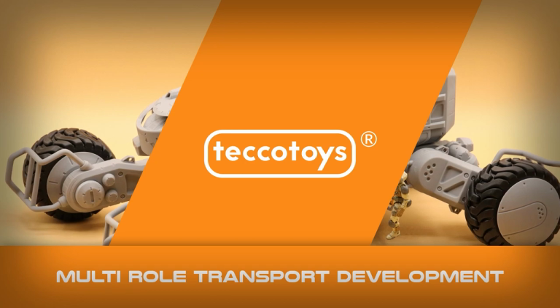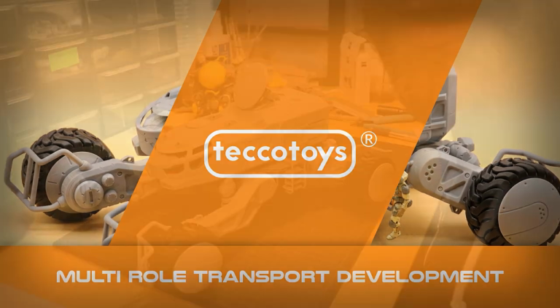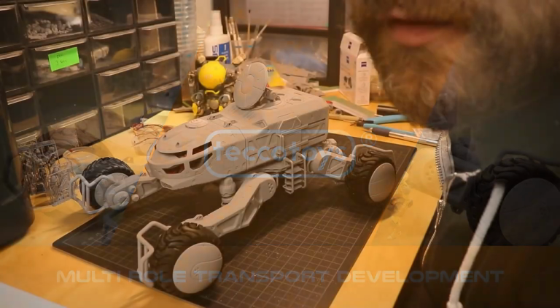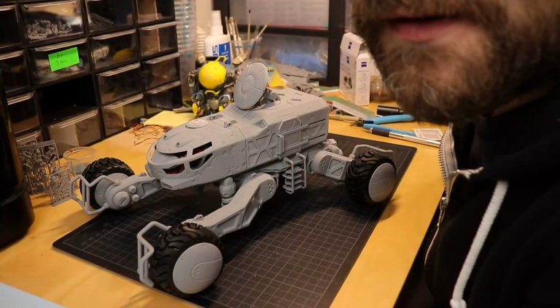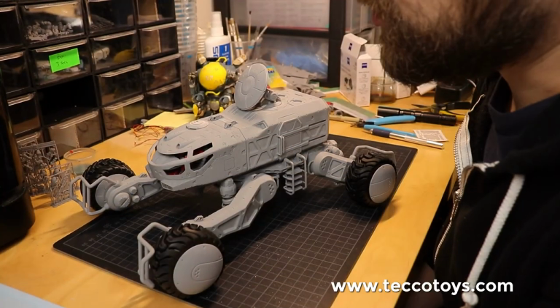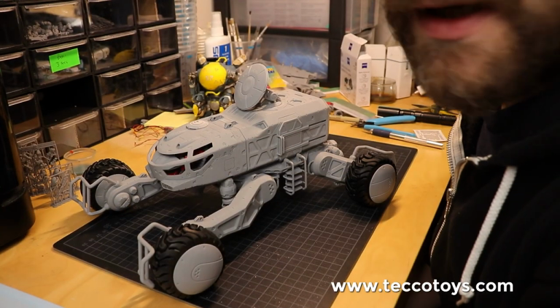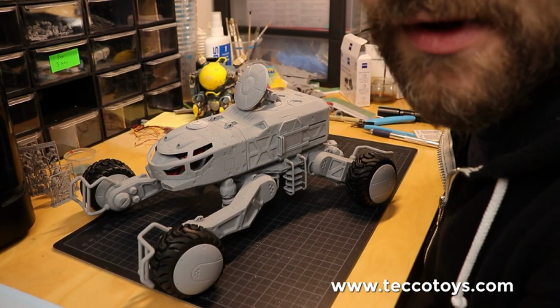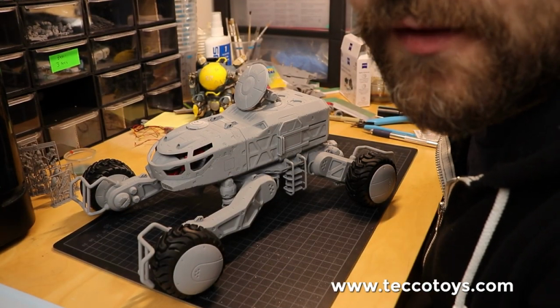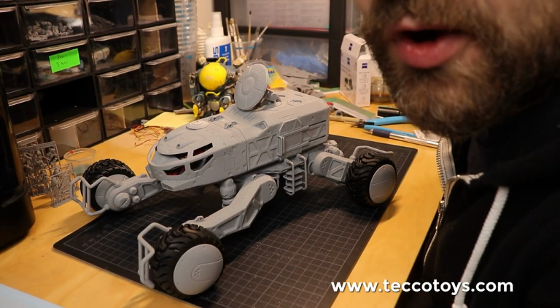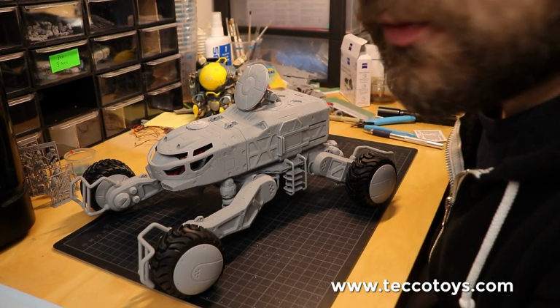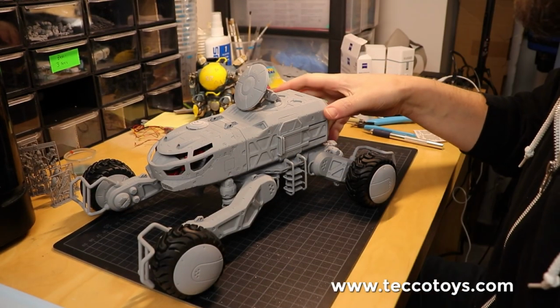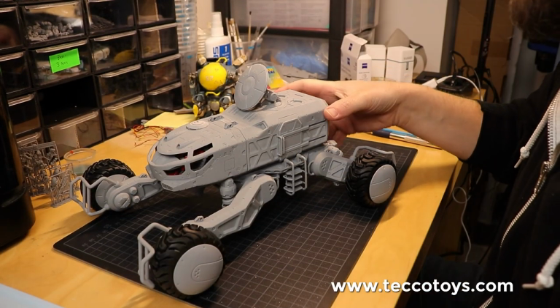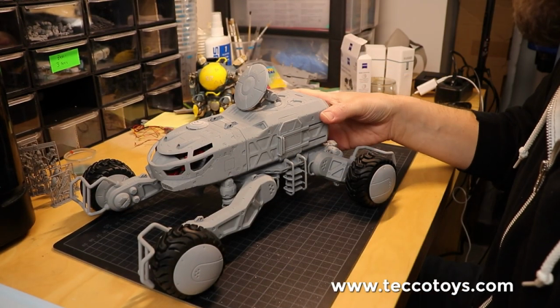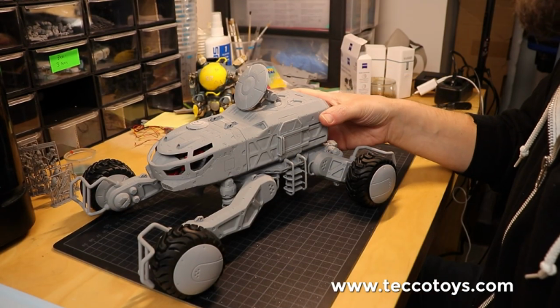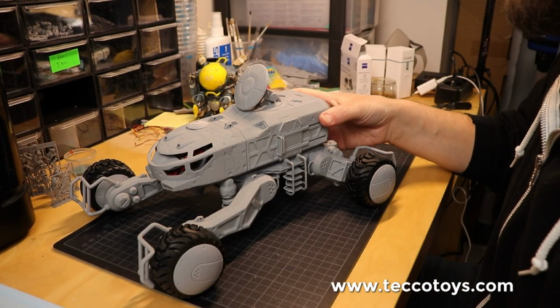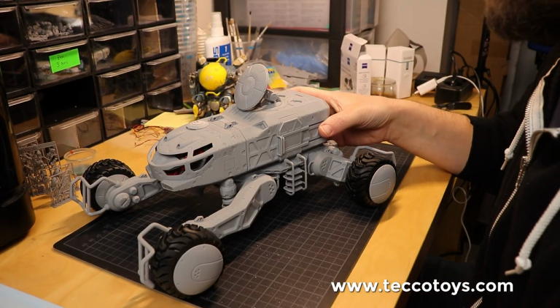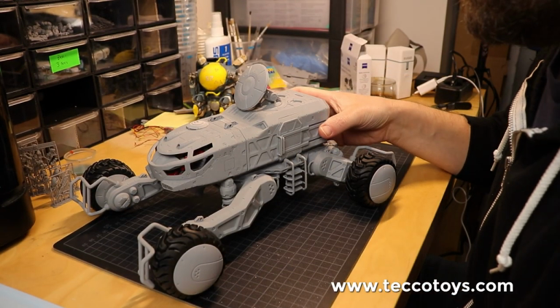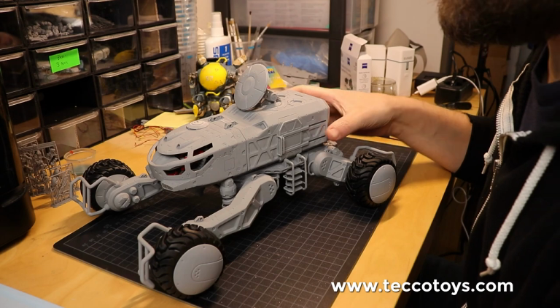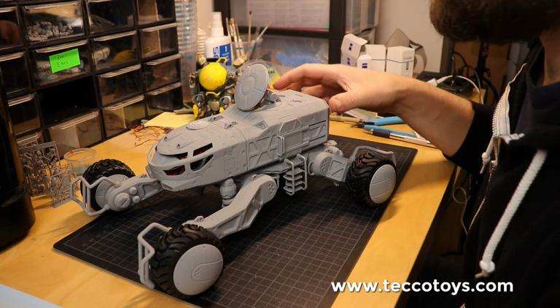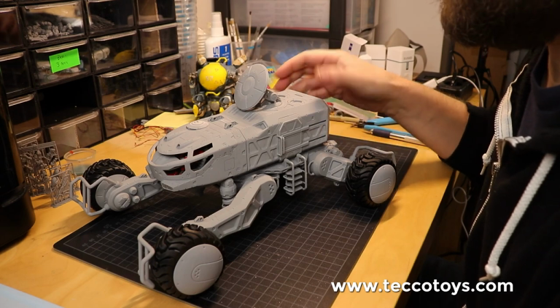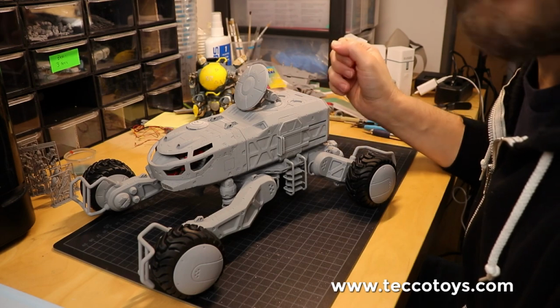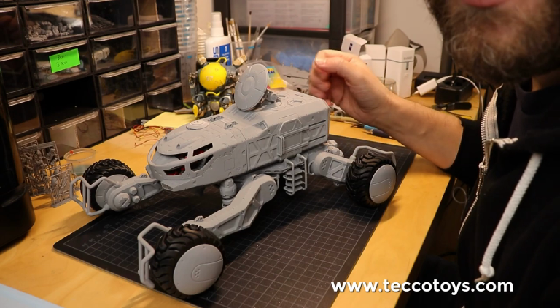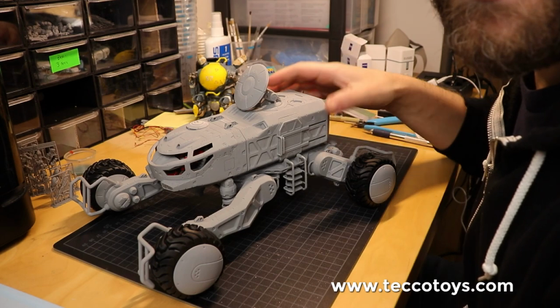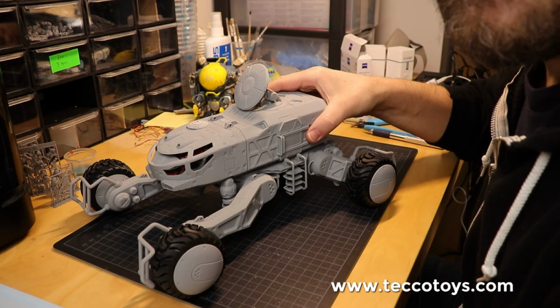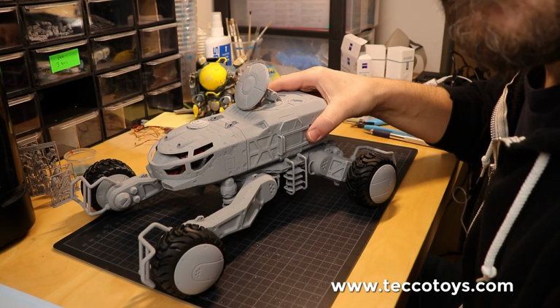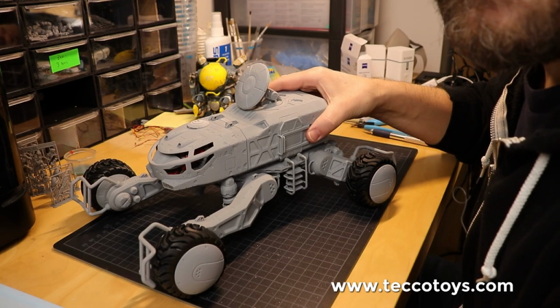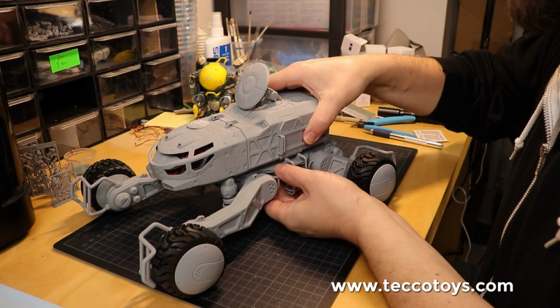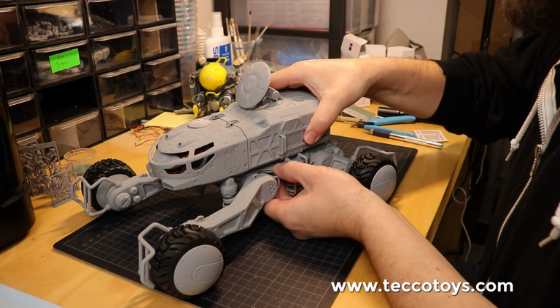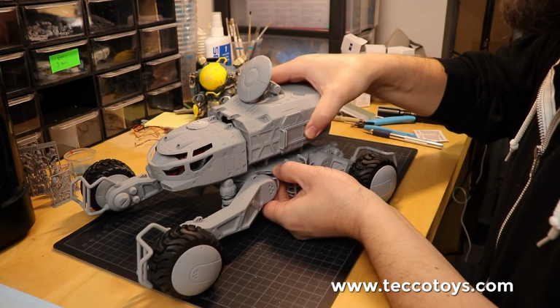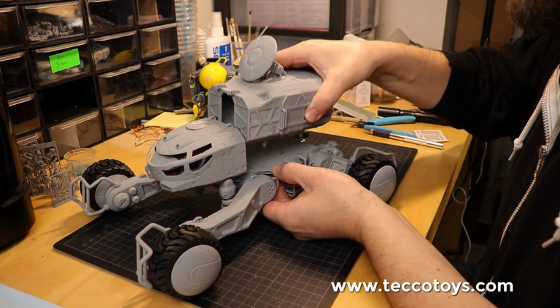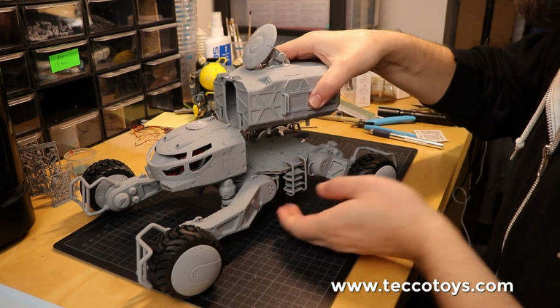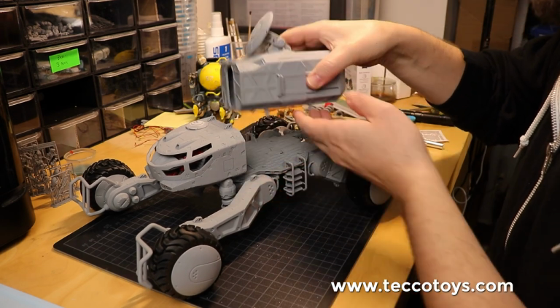Hi everyone. Quick update from the workshop: the development on the multi-role transport vehicle continues. Here's the next module for the back.